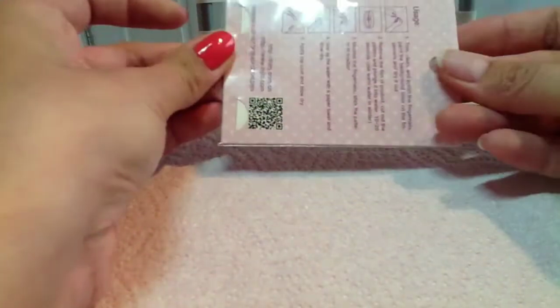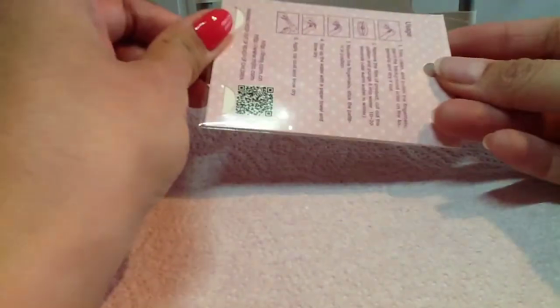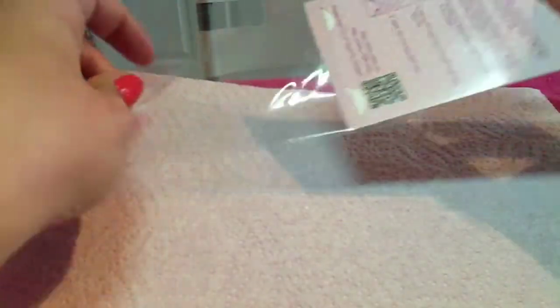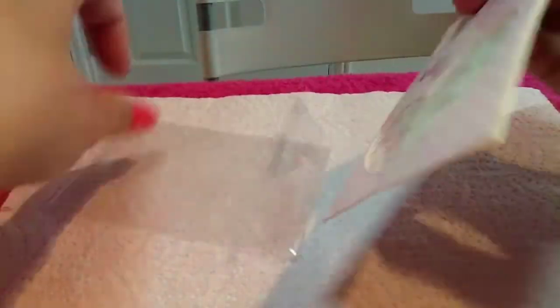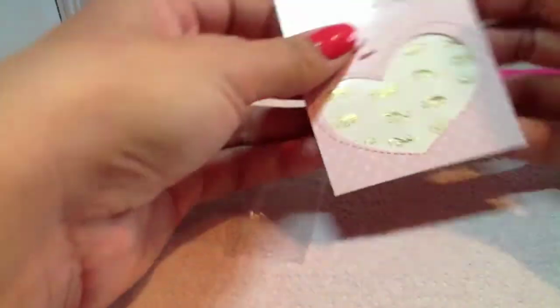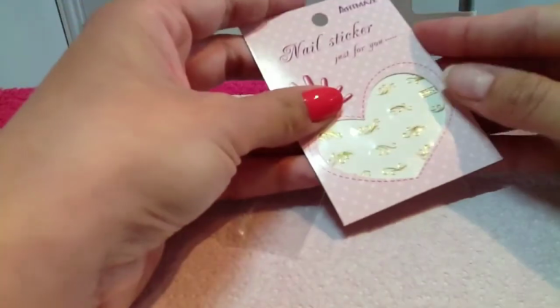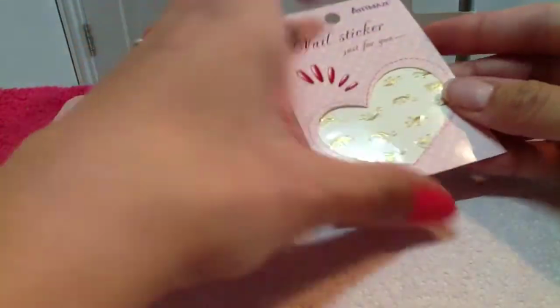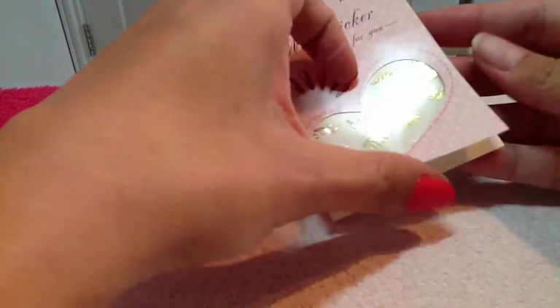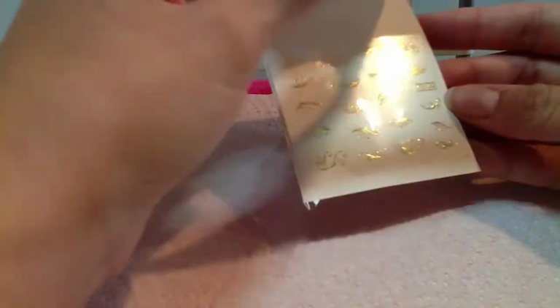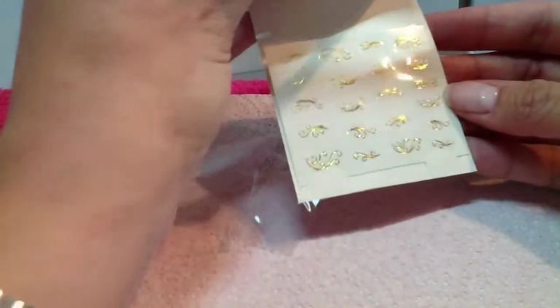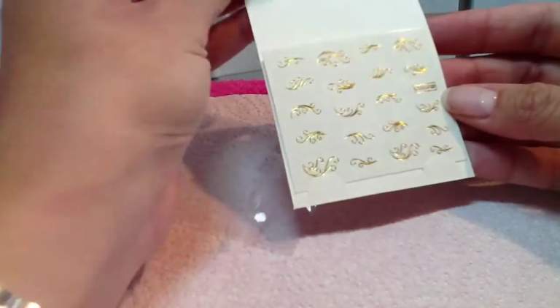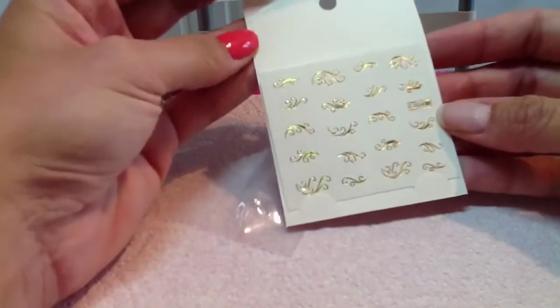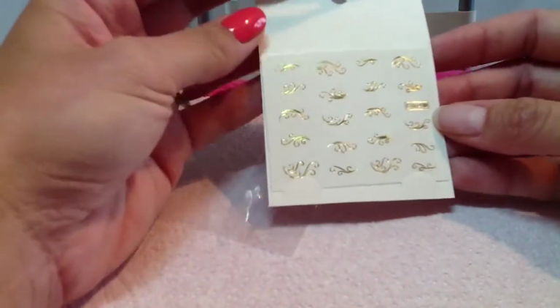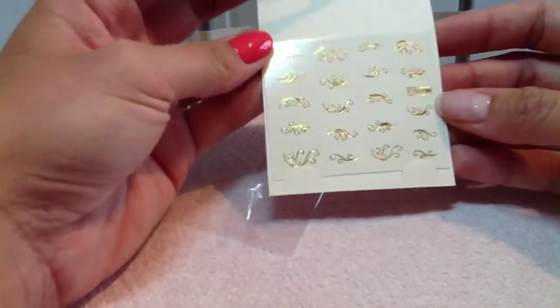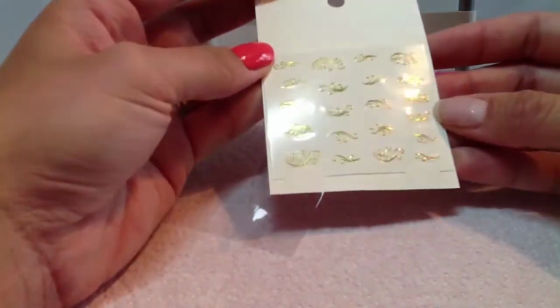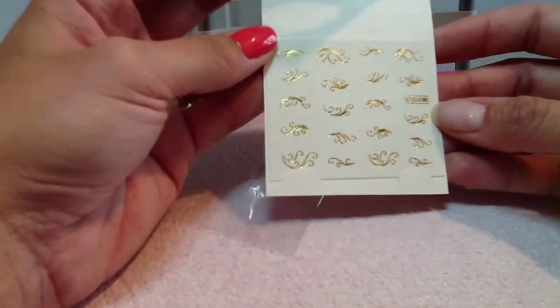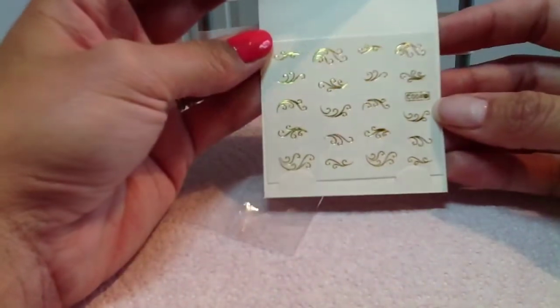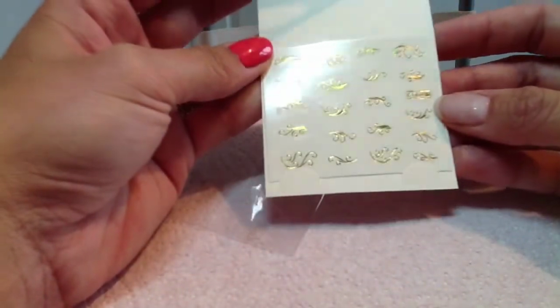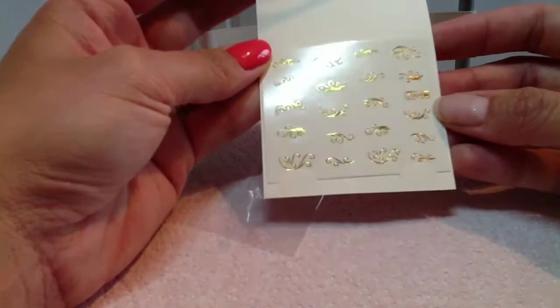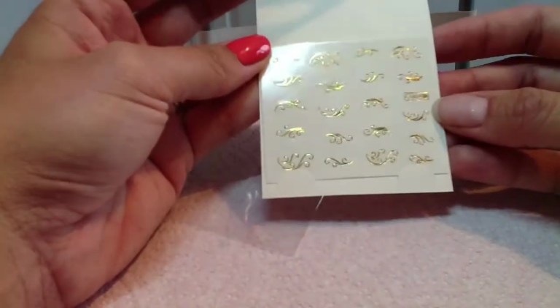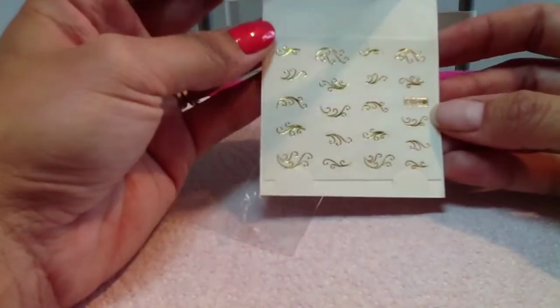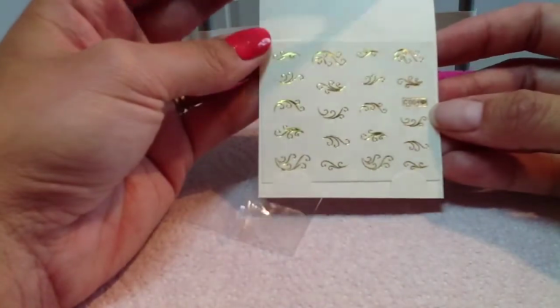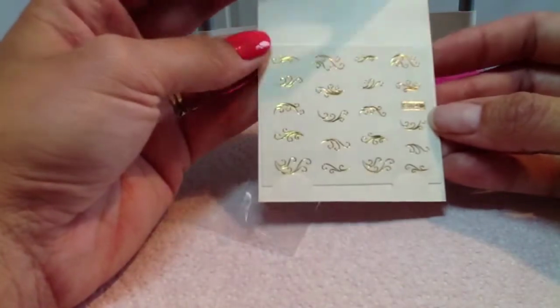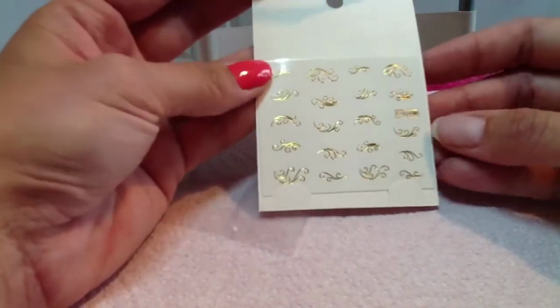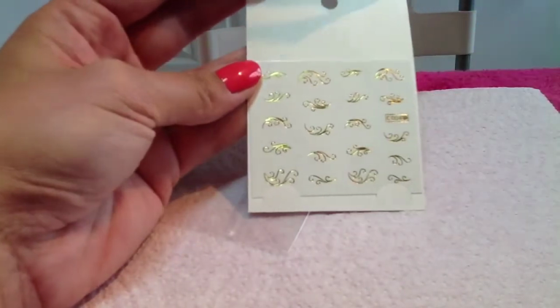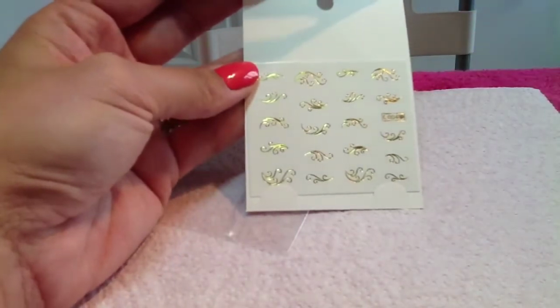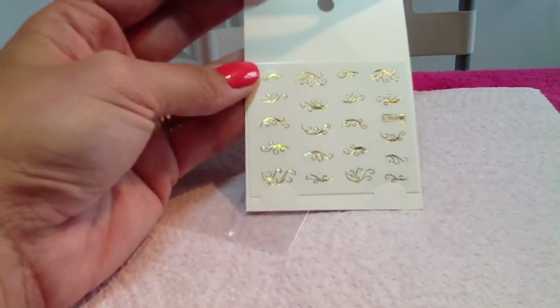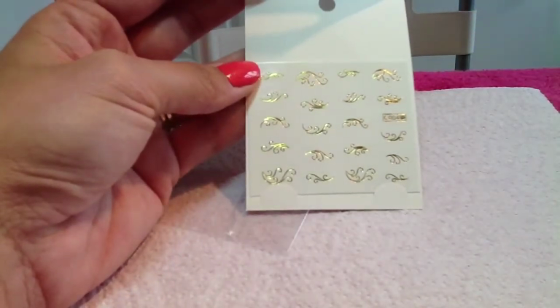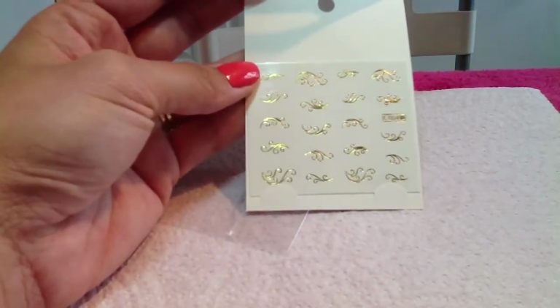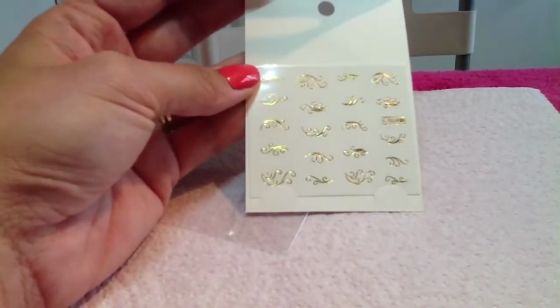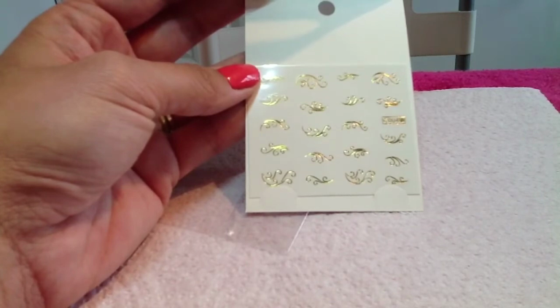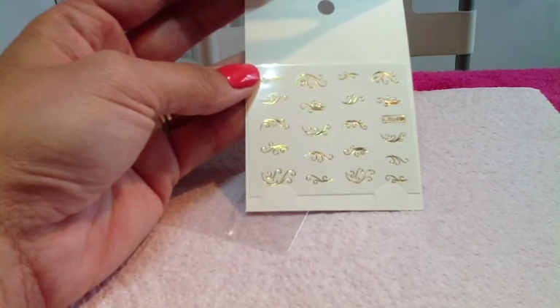I'll open them out and have a look. You get quite a few in there and they're really nice and shimmery actually. So I'll get my water and everything ready and then I'll come back.